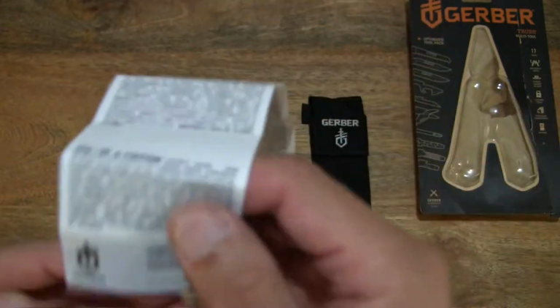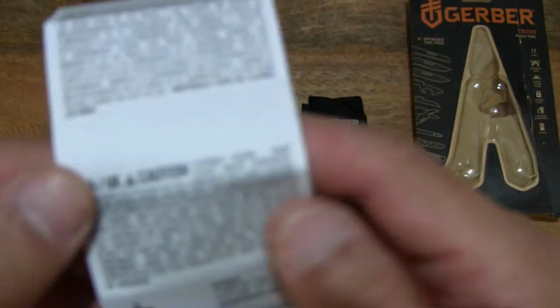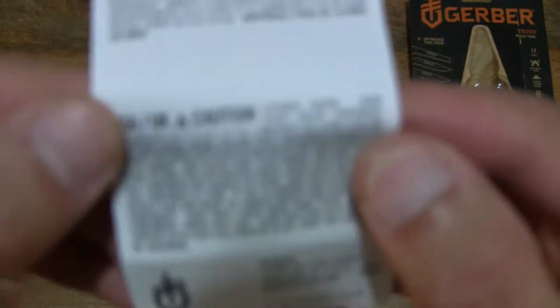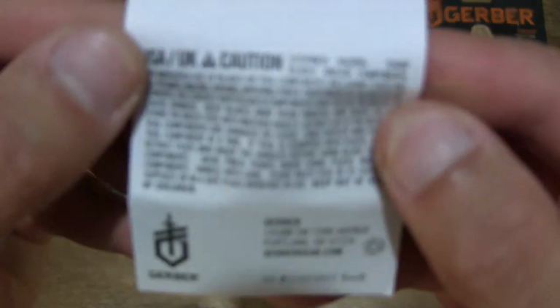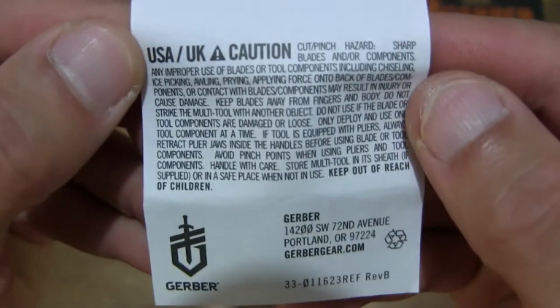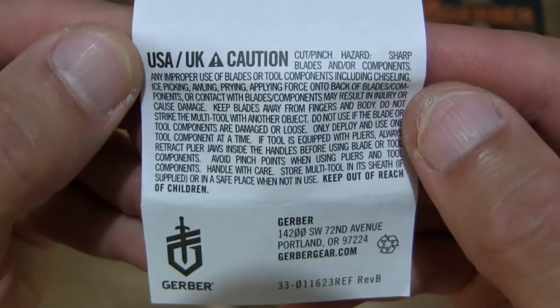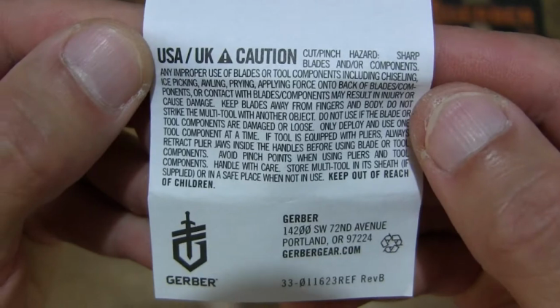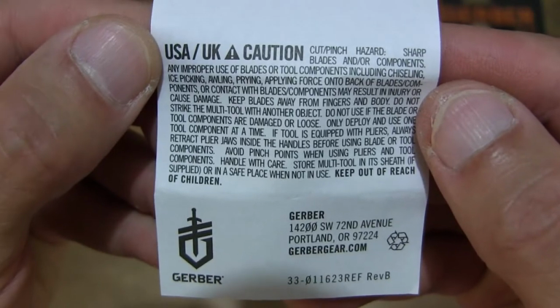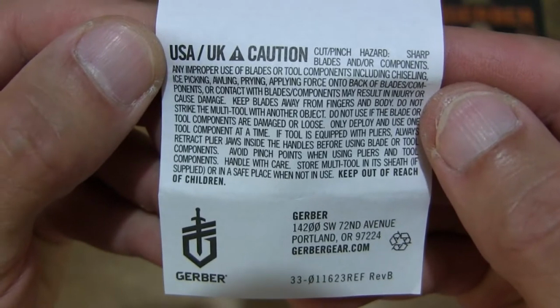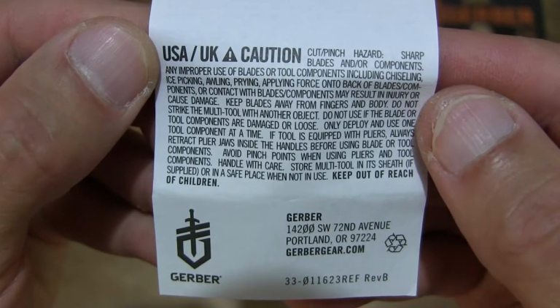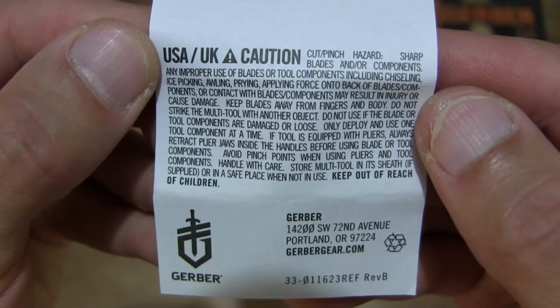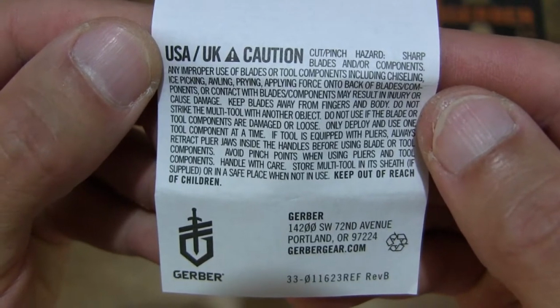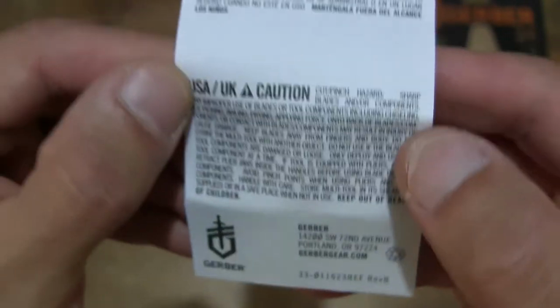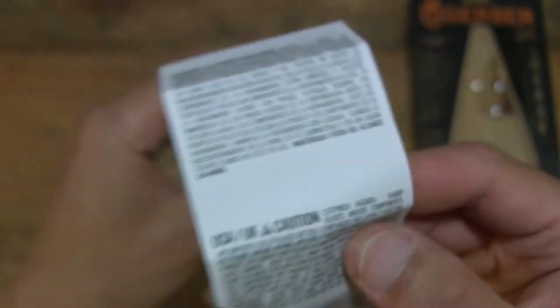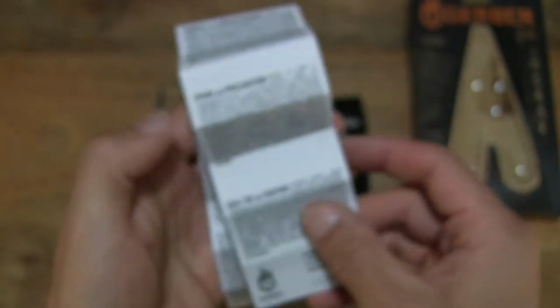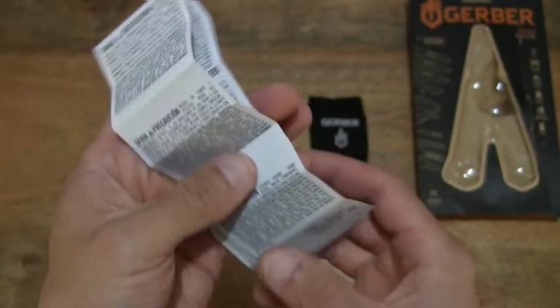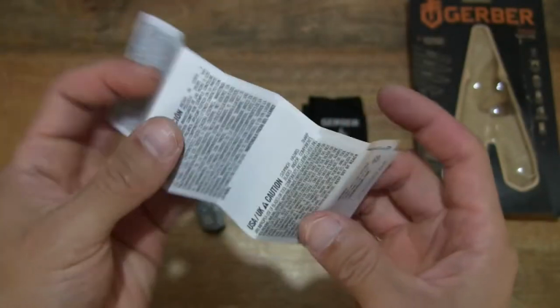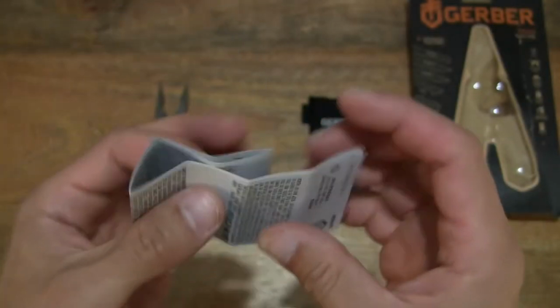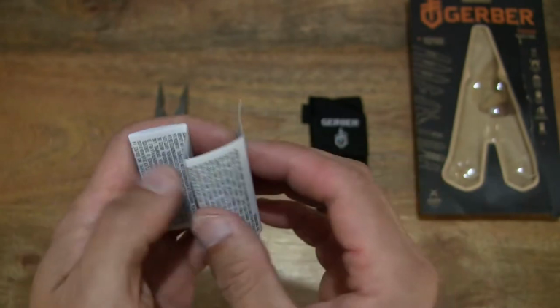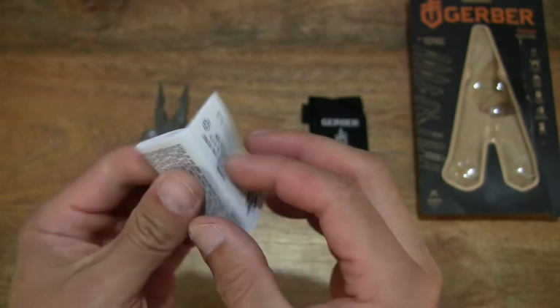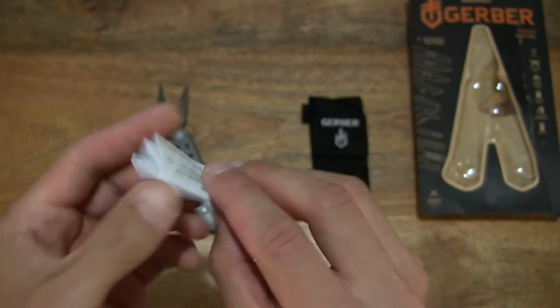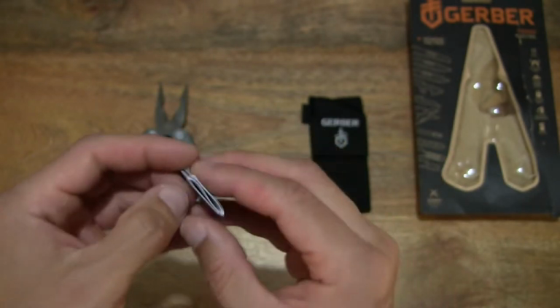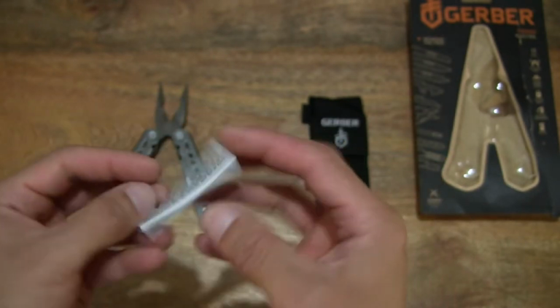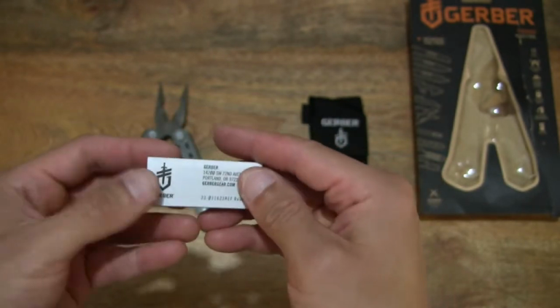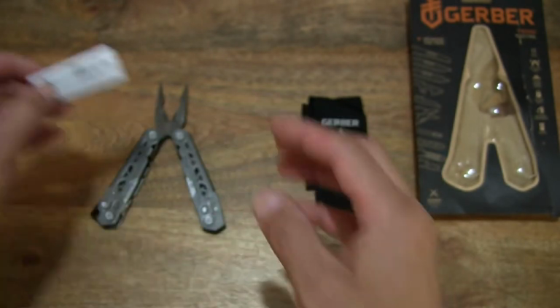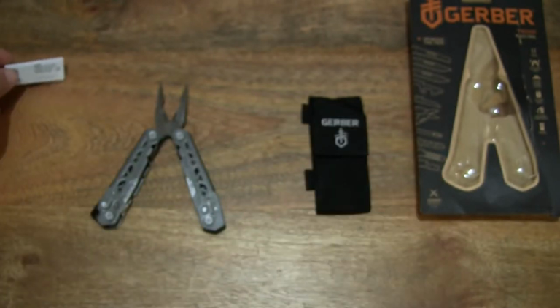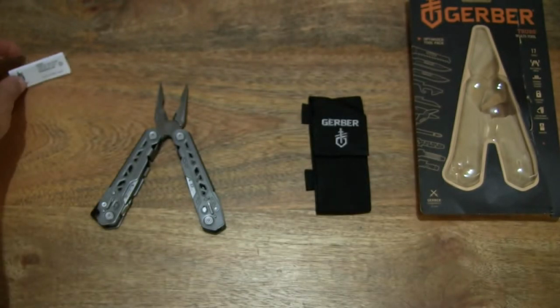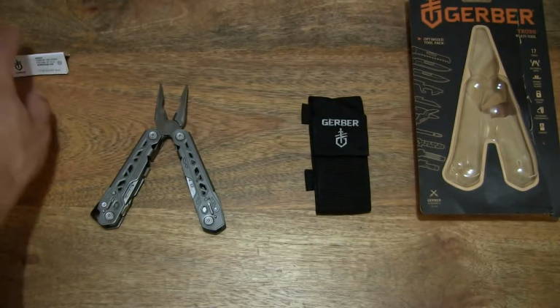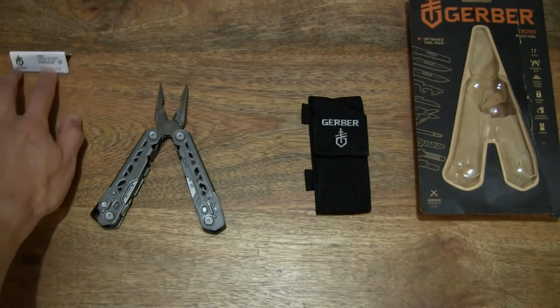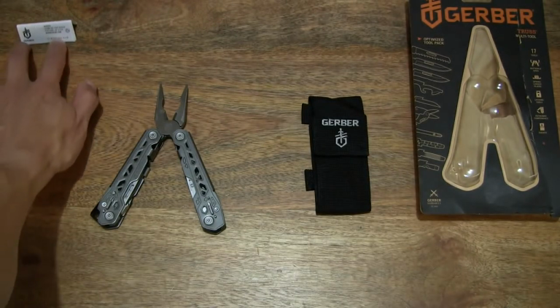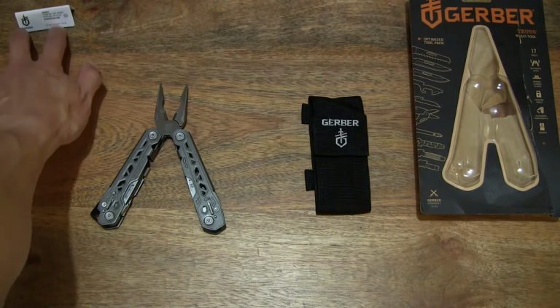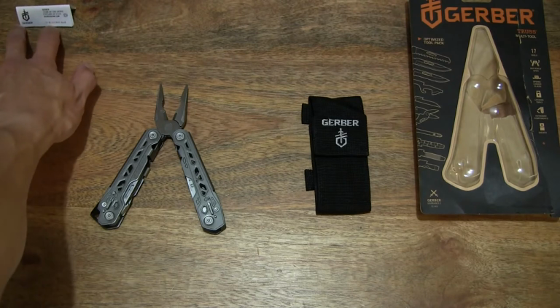It's right there, showing you the English details right there at the bottom with caution information. Now that's done, we can set it to the side on the left-hand side of the table.